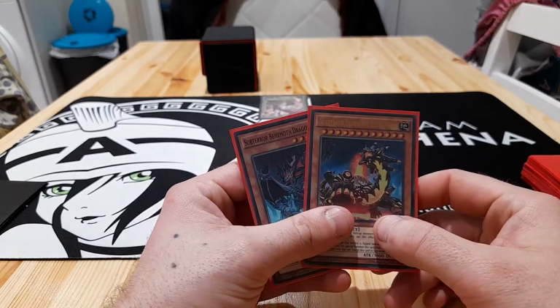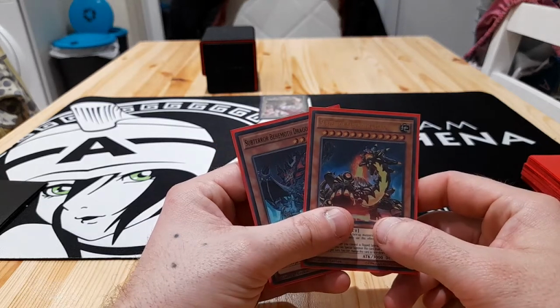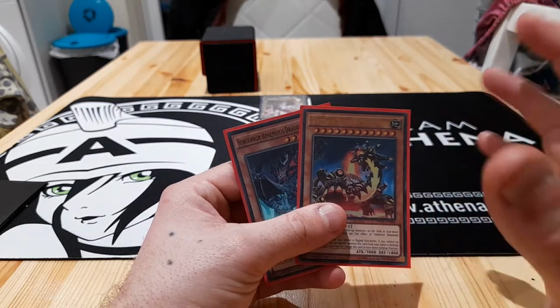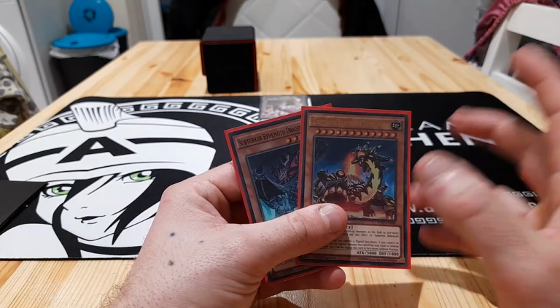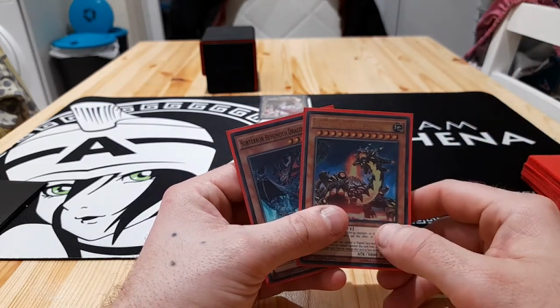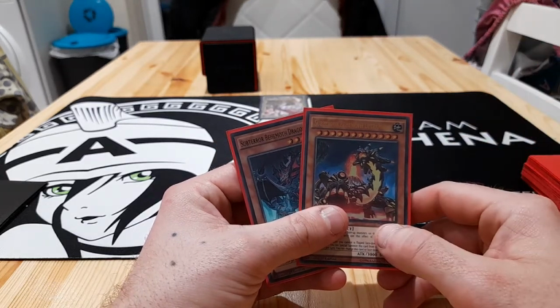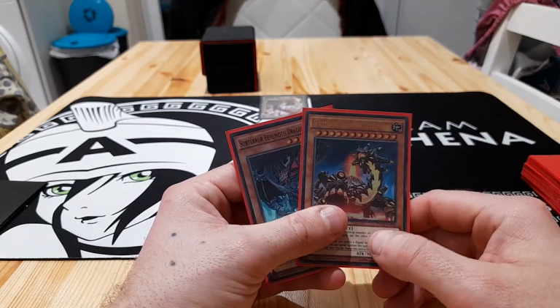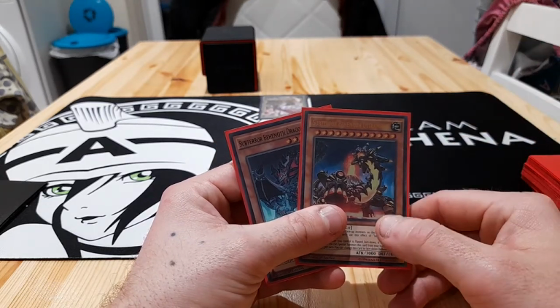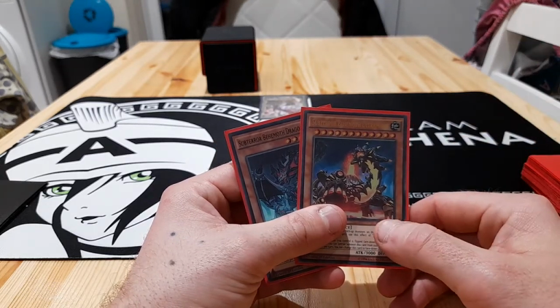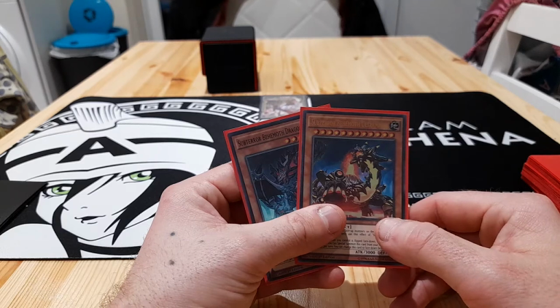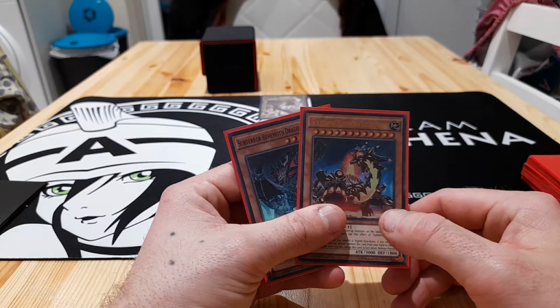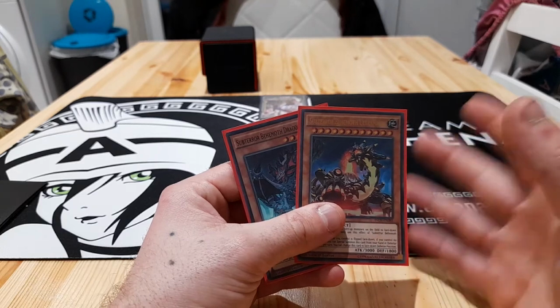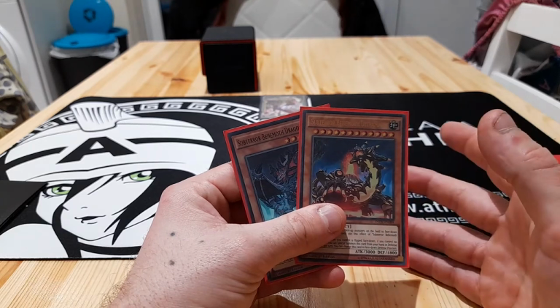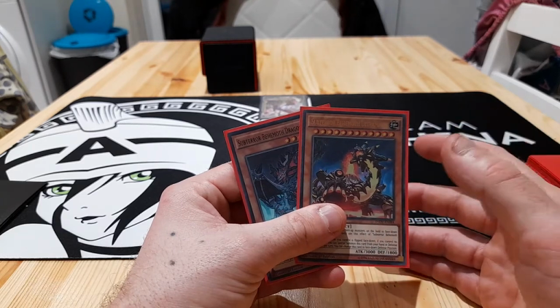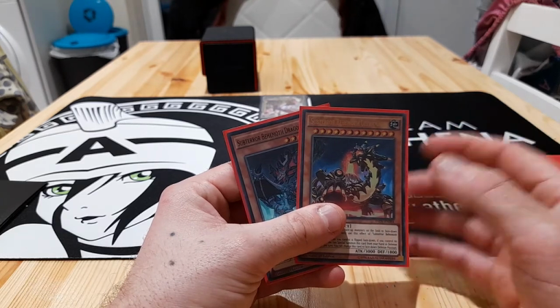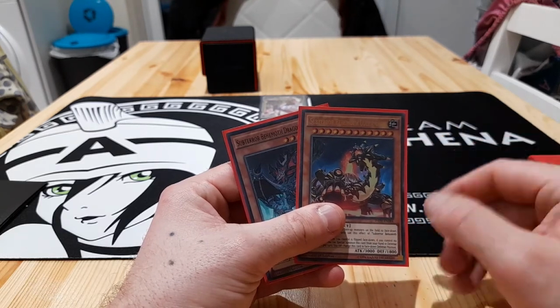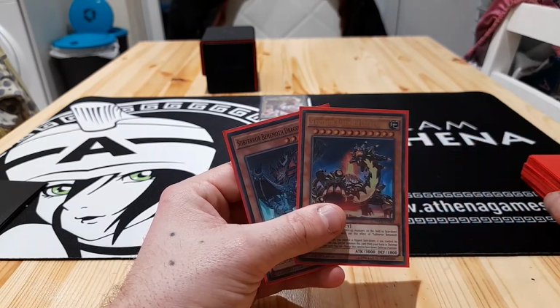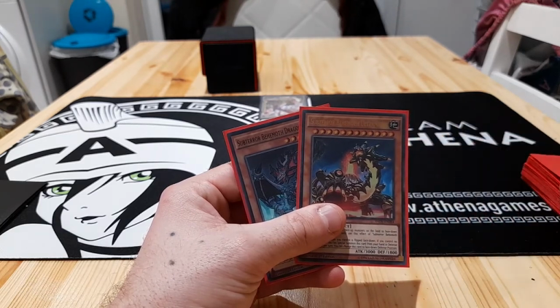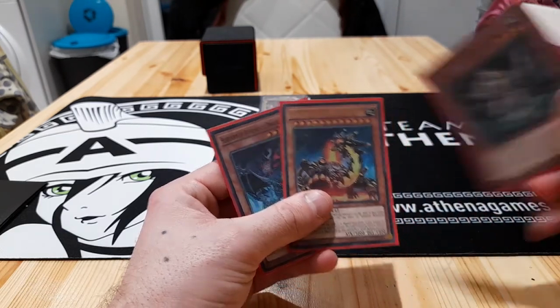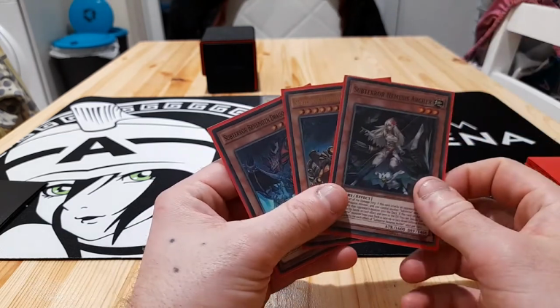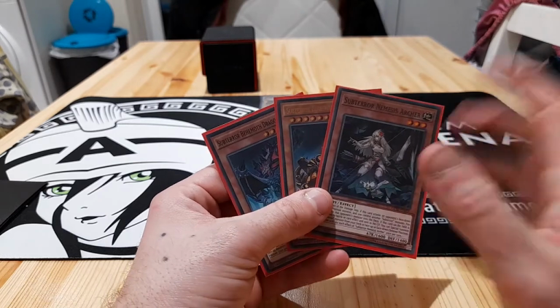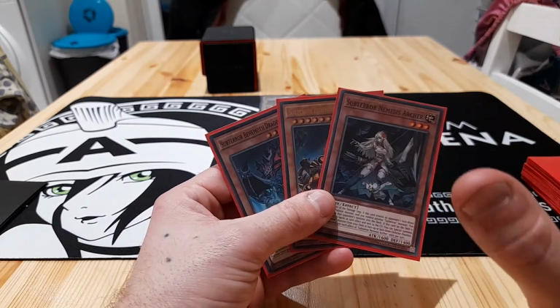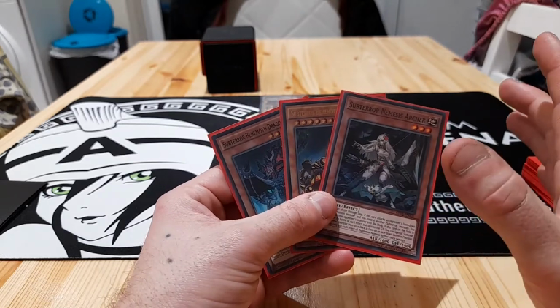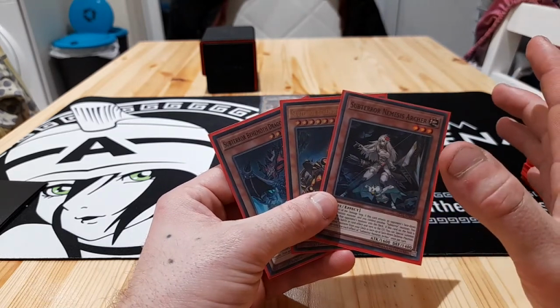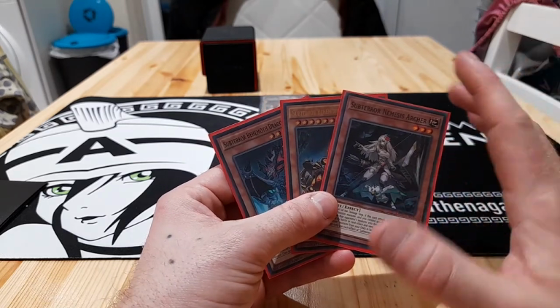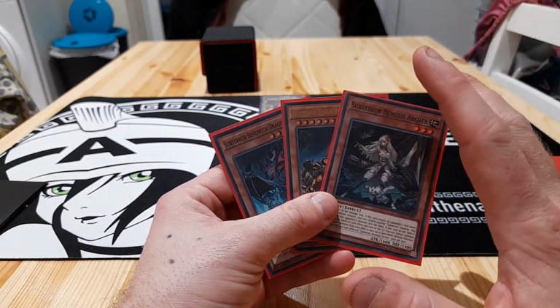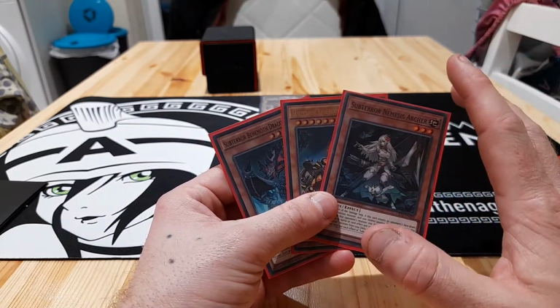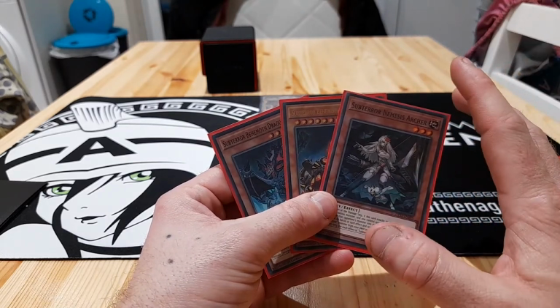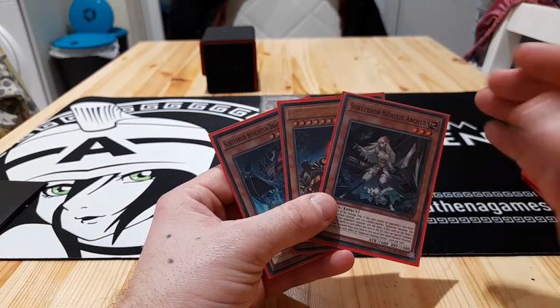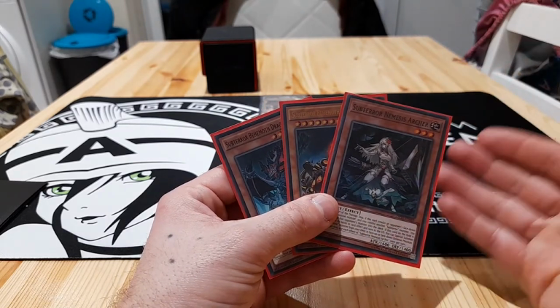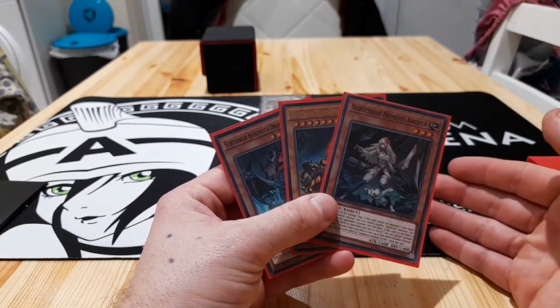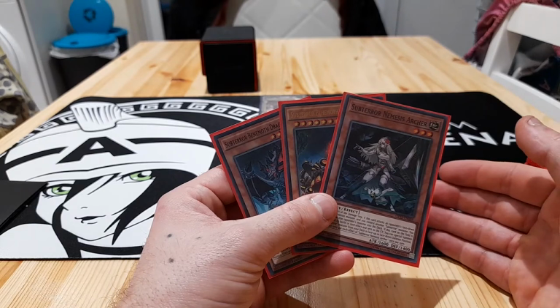The first phase you're going to enter as you start playing the game is going to be the draw phase. This is the first phase of your turn. The first thing you're going to do is draw a card. At the point that you've drawn a card, that is the end of your draw phase and you now enter the standby phase.